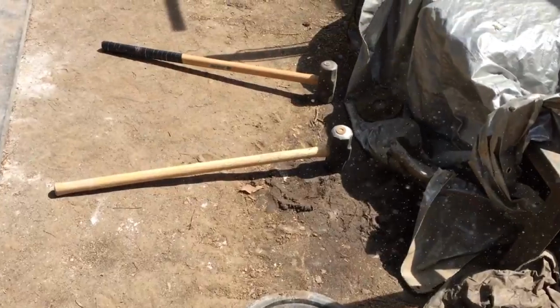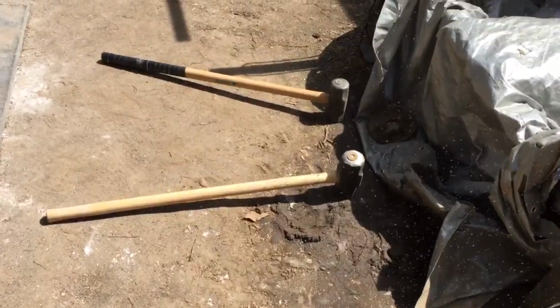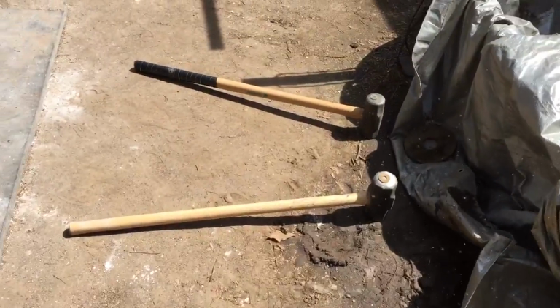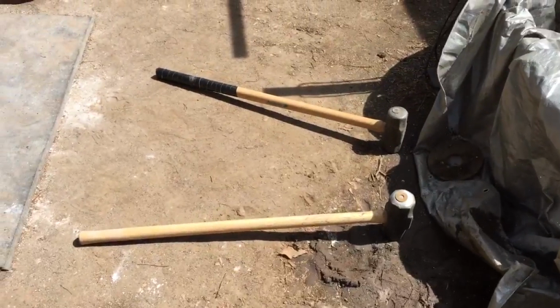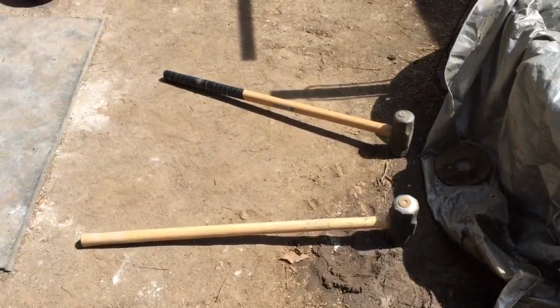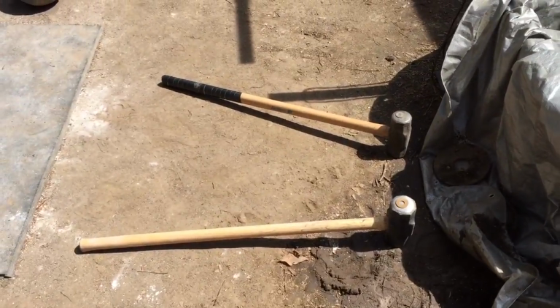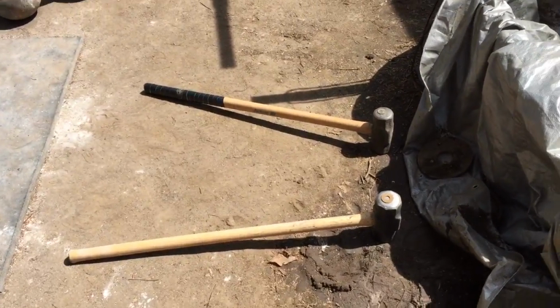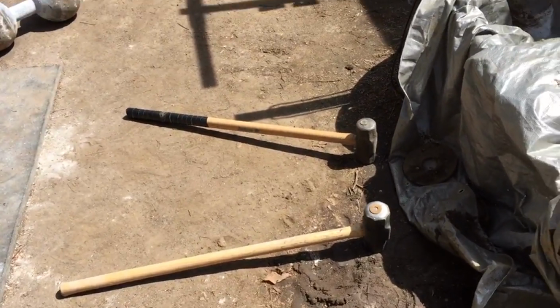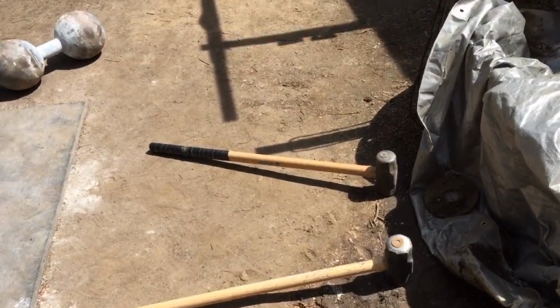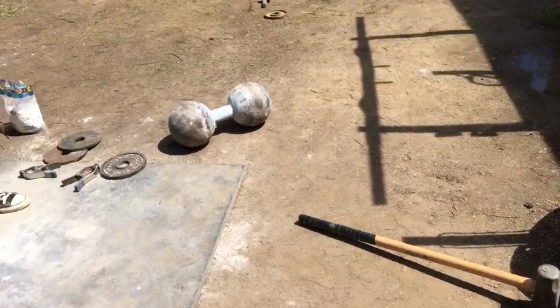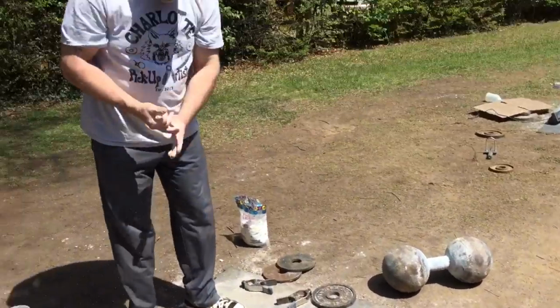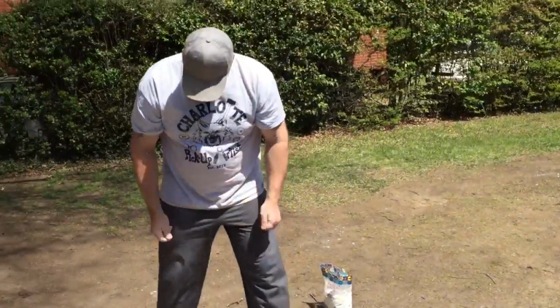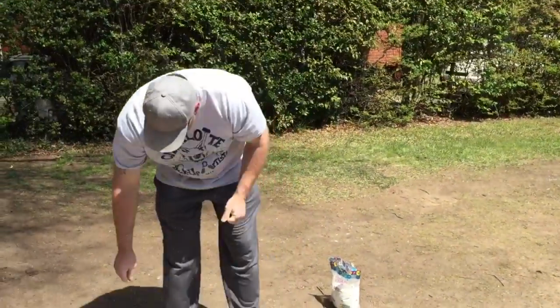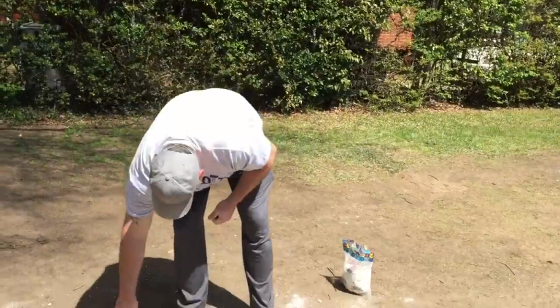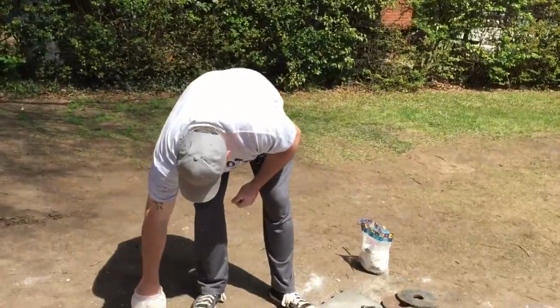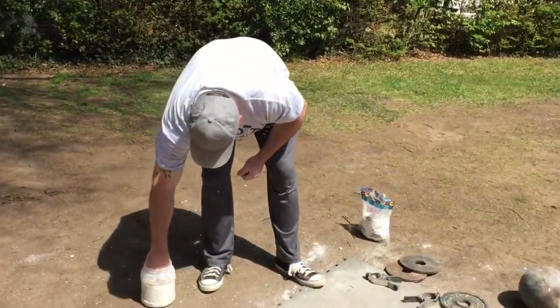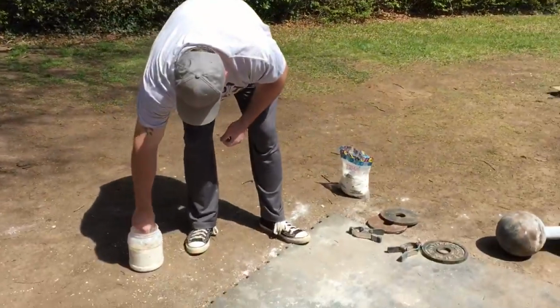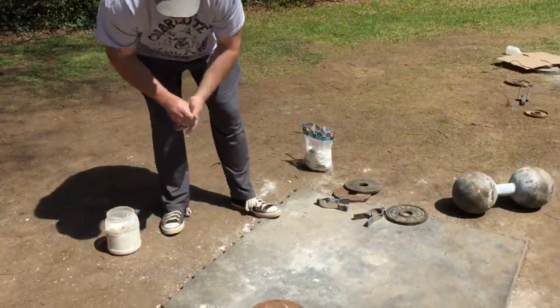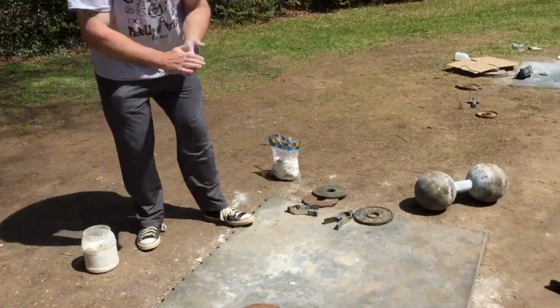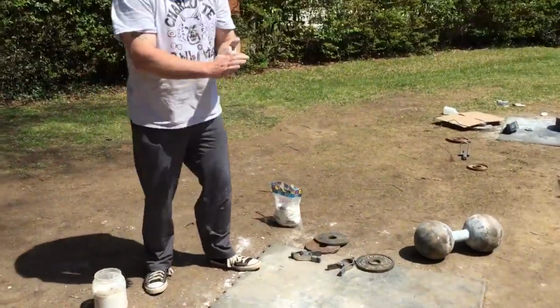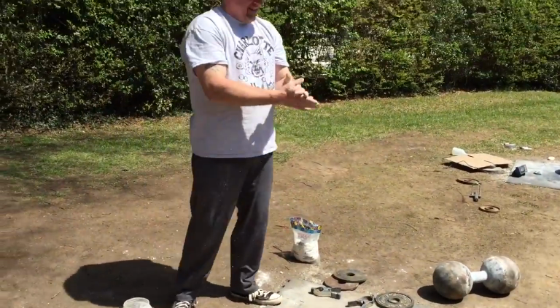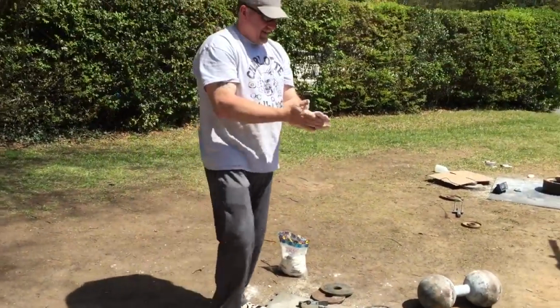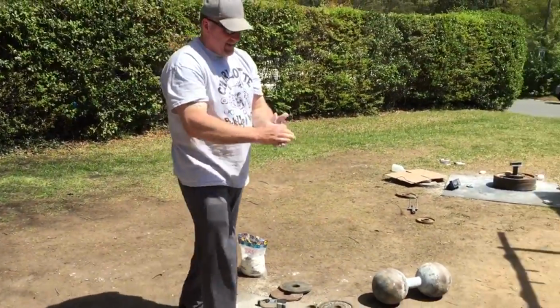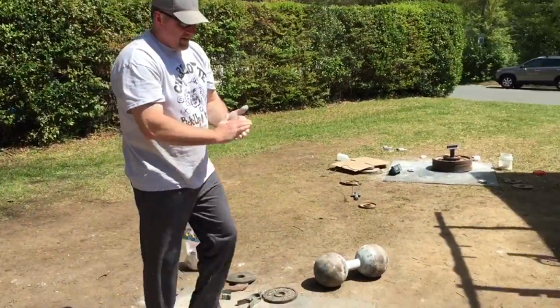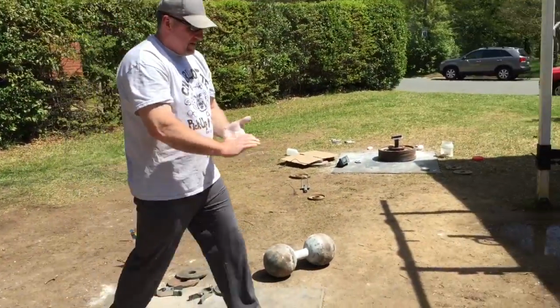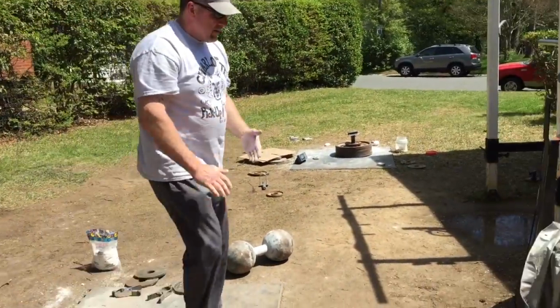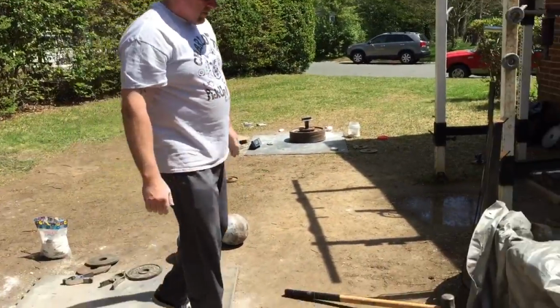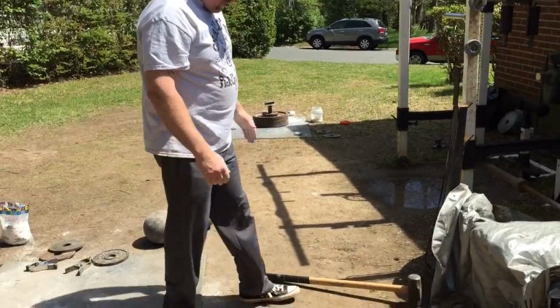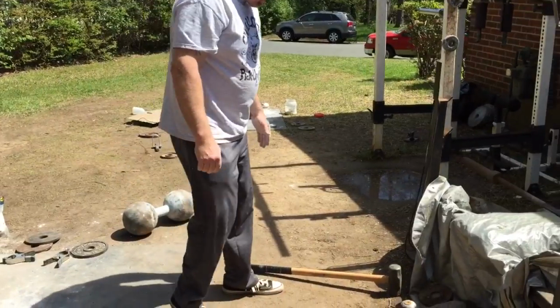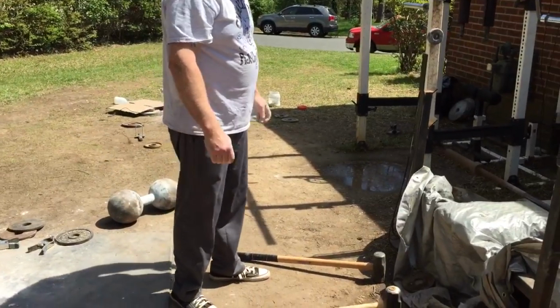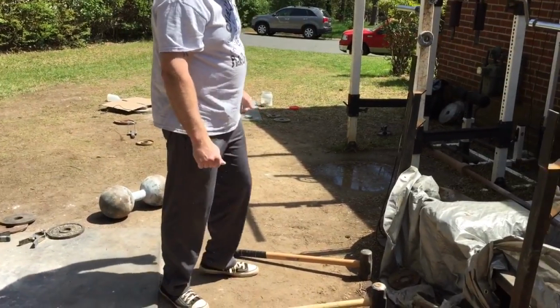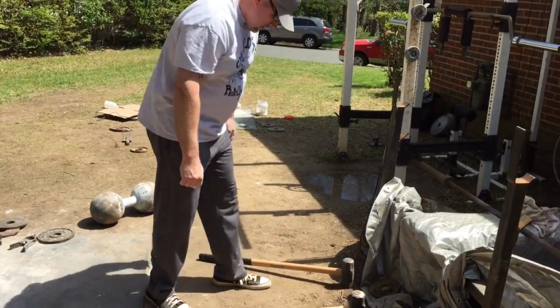All right, you've got a 10 pound on the right, an 8 pound on the left, and one Robert Miller. Let's see what you got there, old-timer.